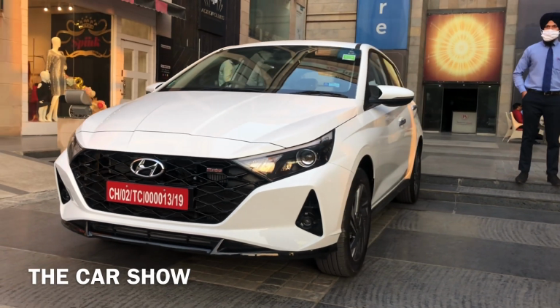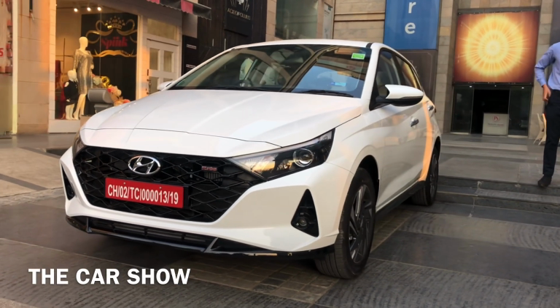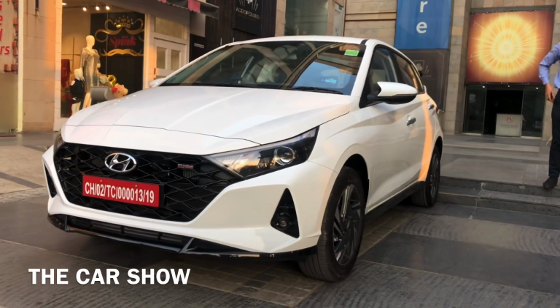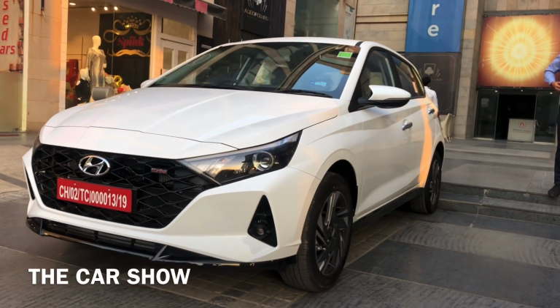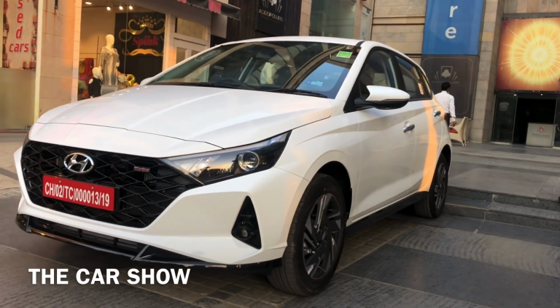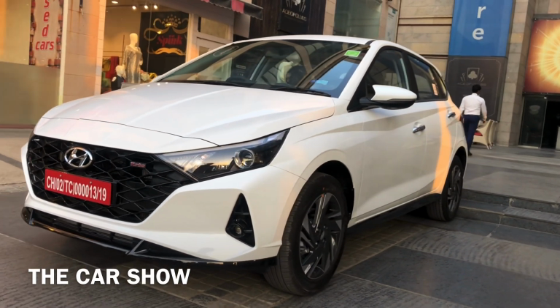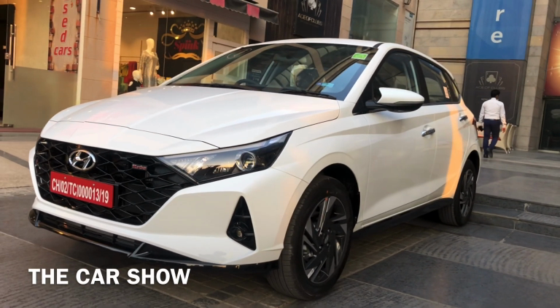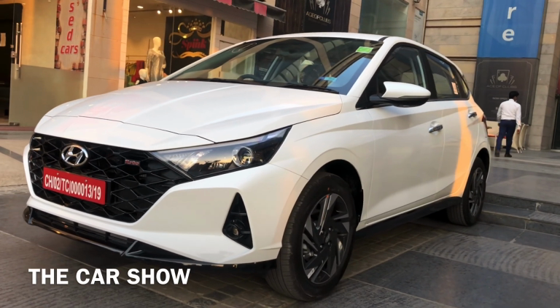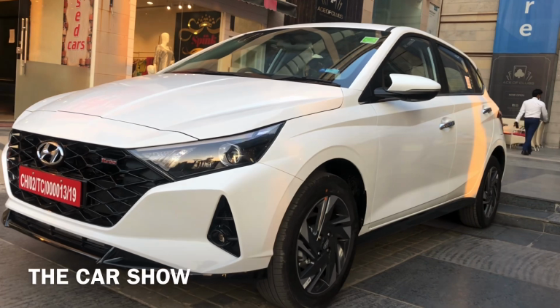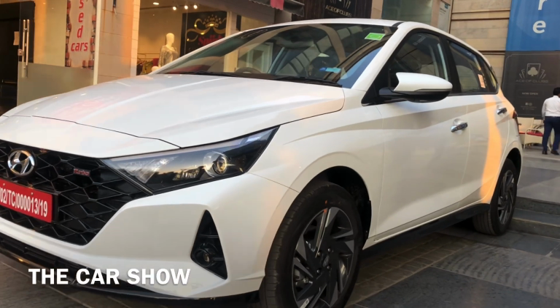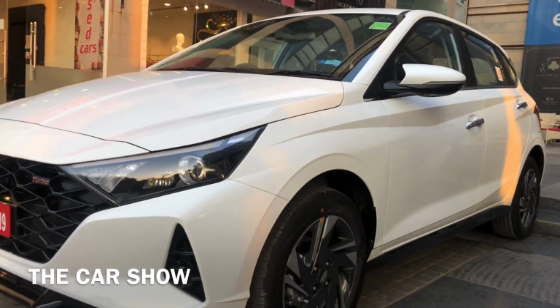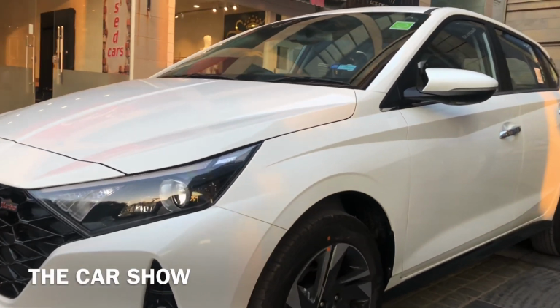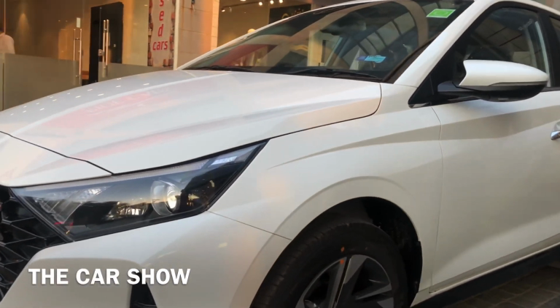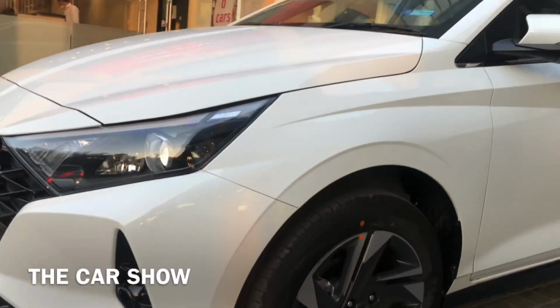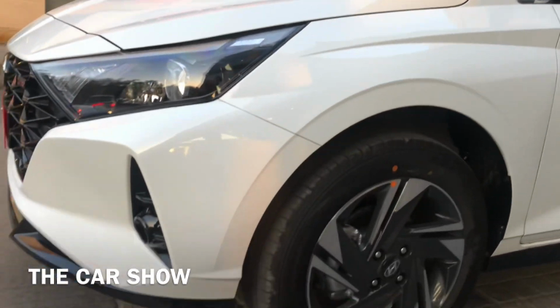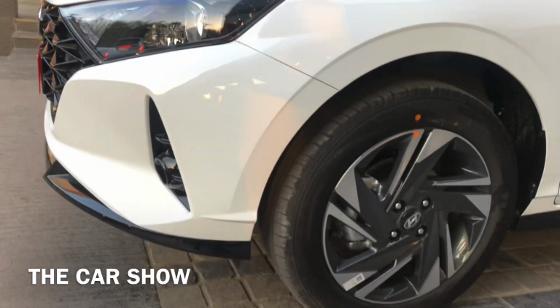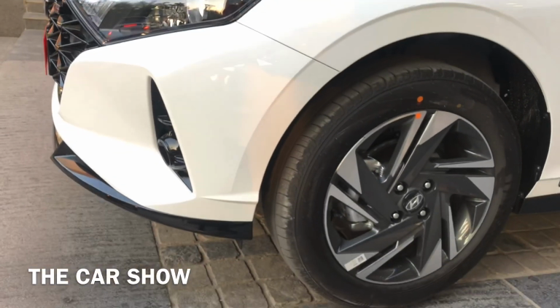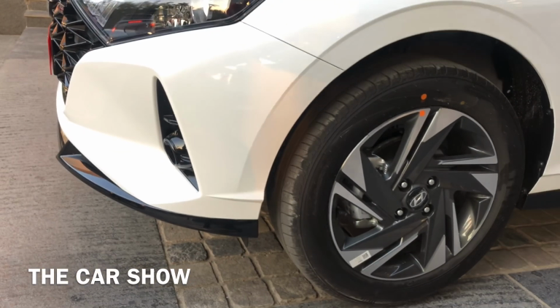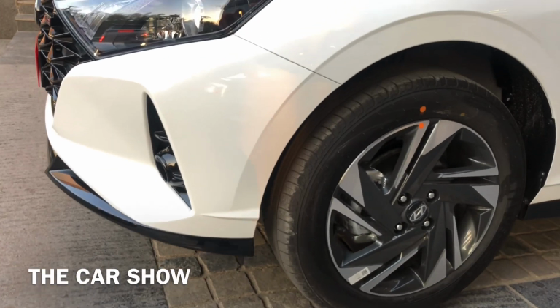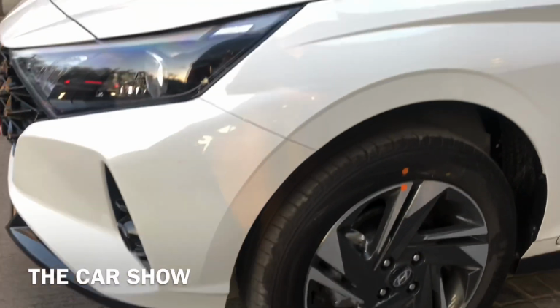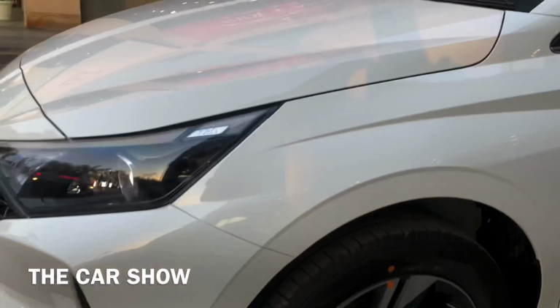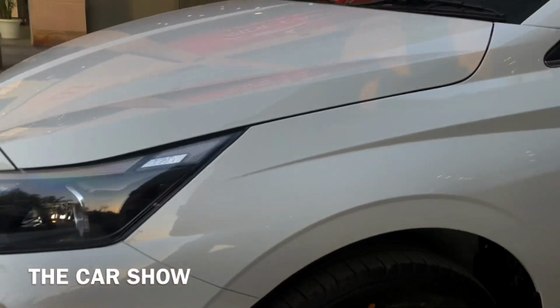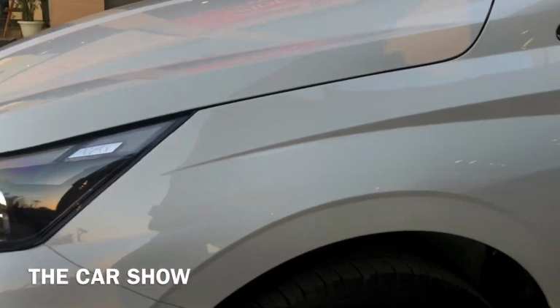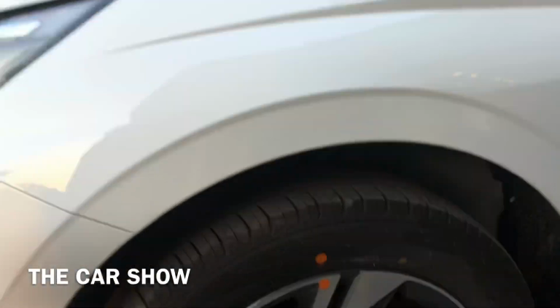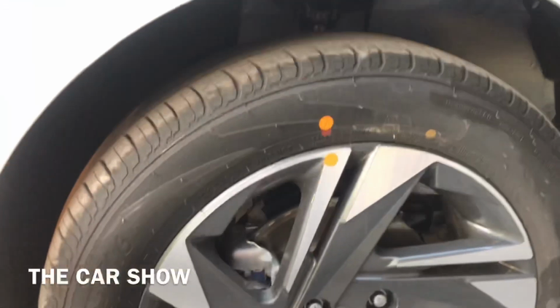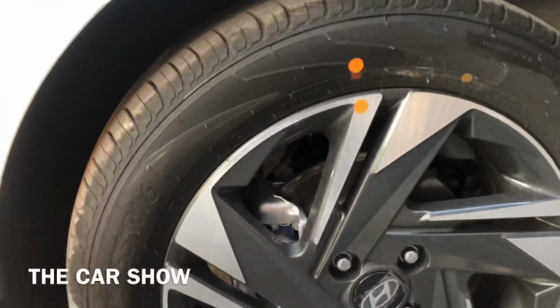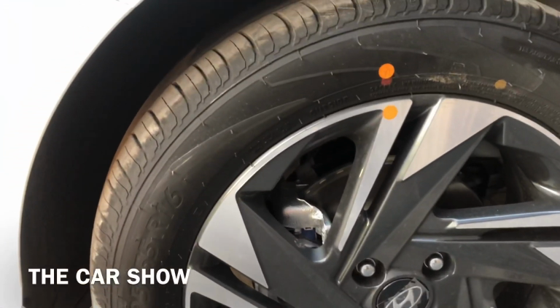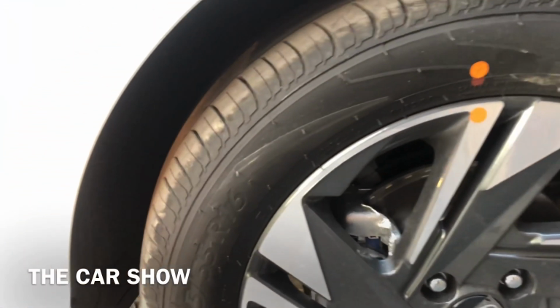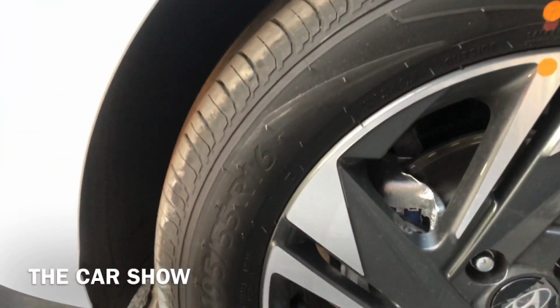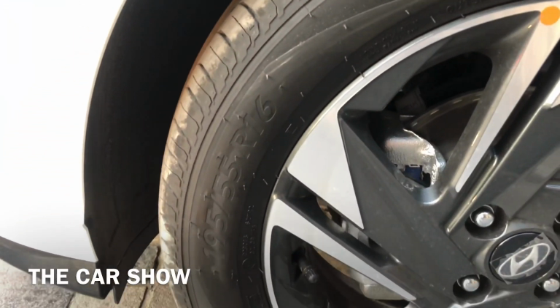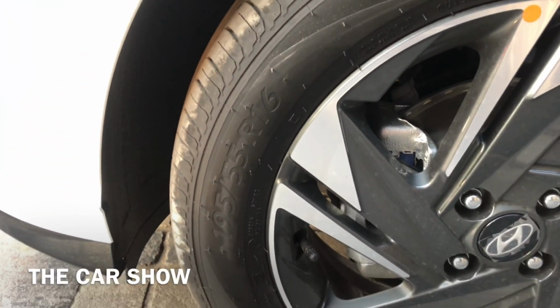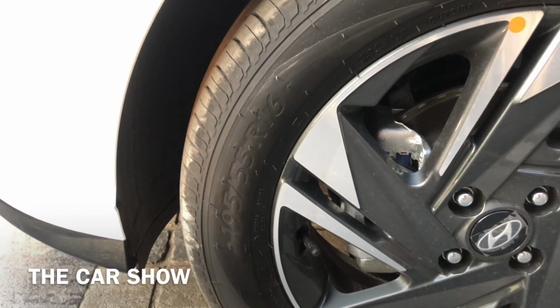Side में इस car में 16 inches के diamond cut alloy wheels मिलते हैं, जो काफी good looking हैं। इसमें tires की profile है 195/55 R16।